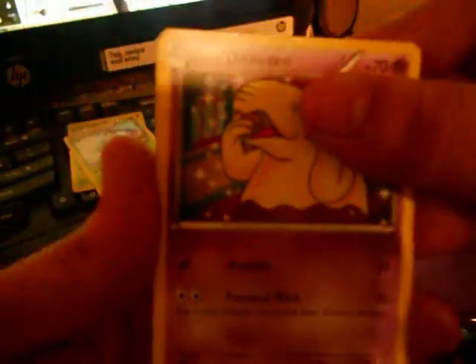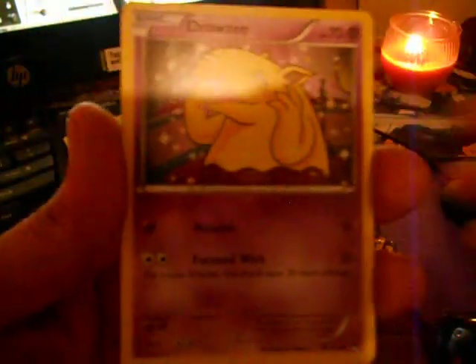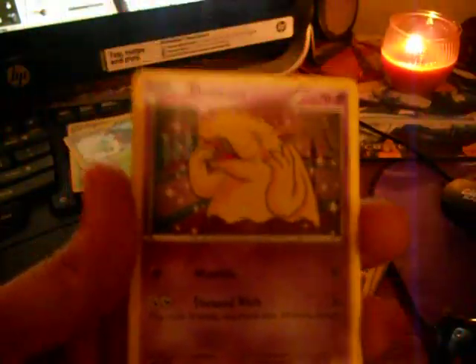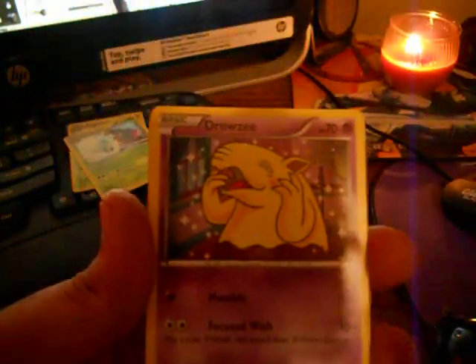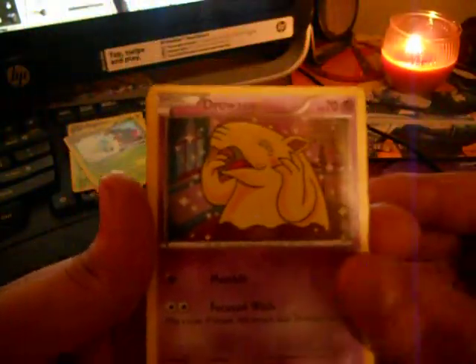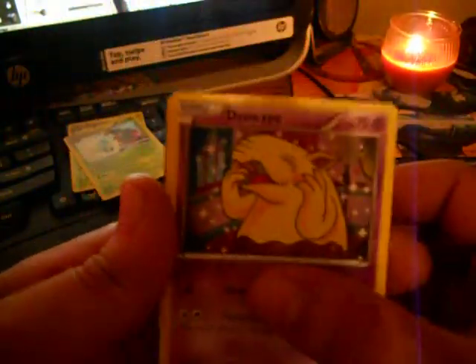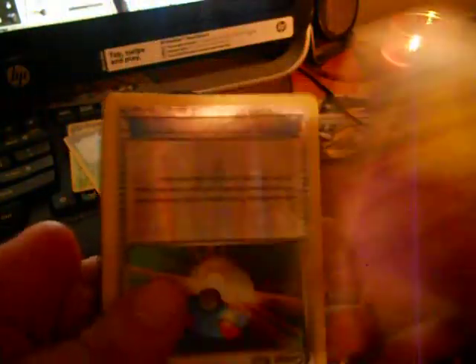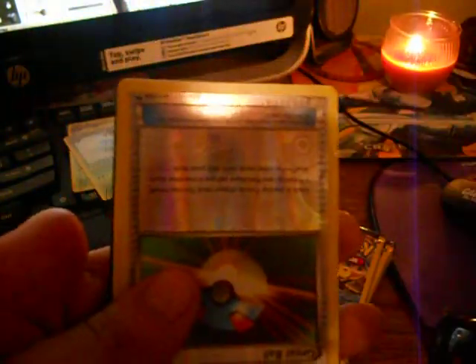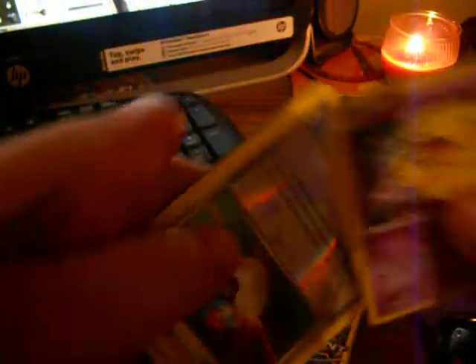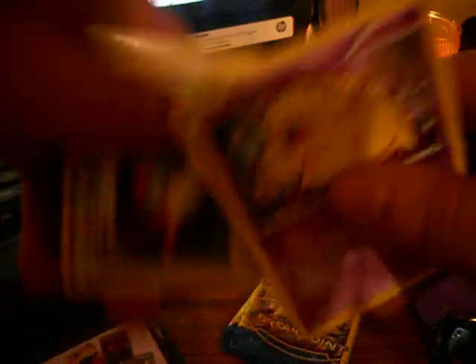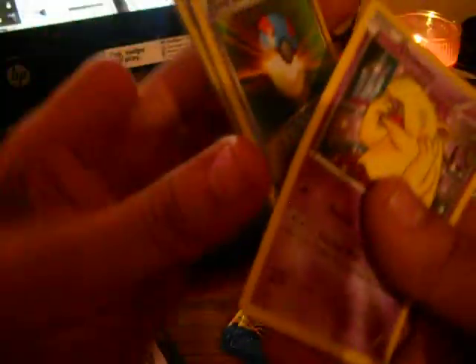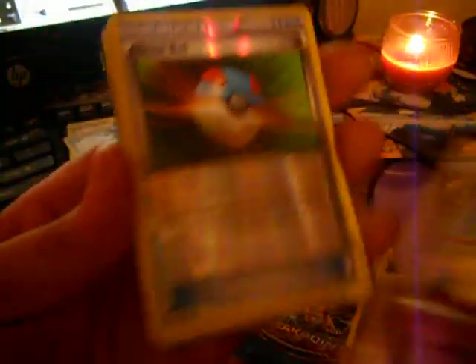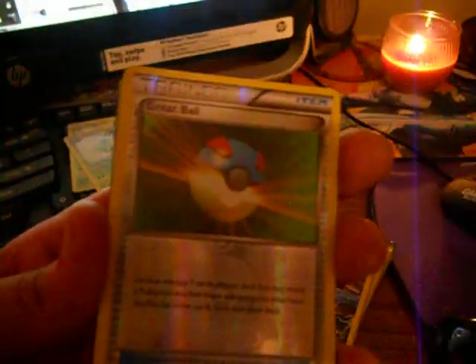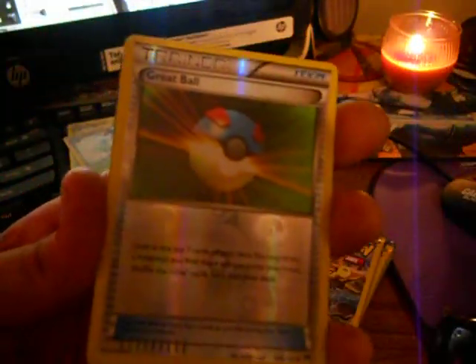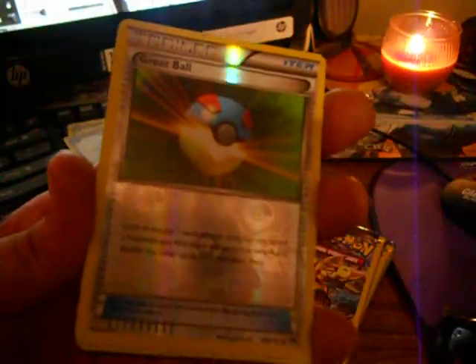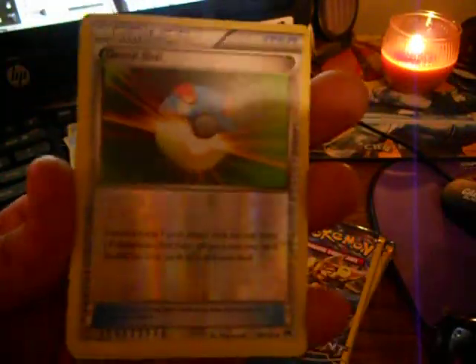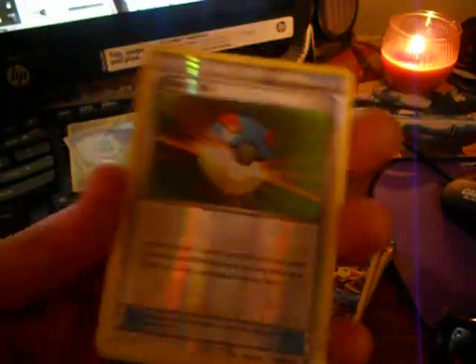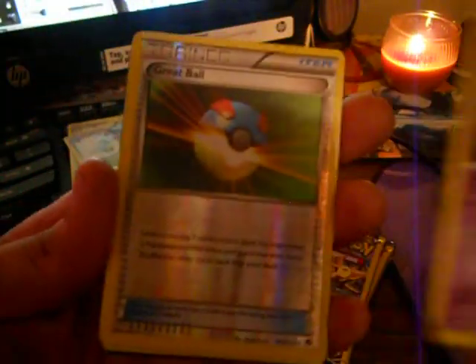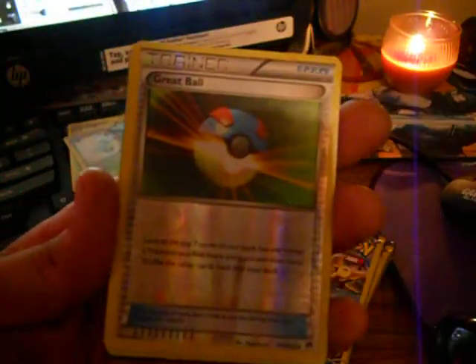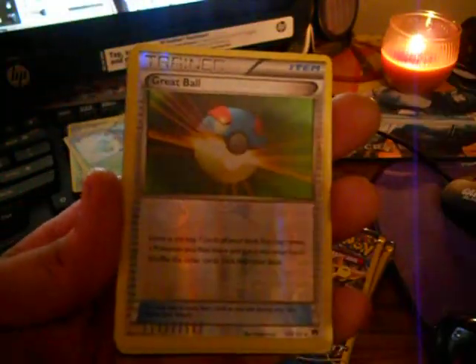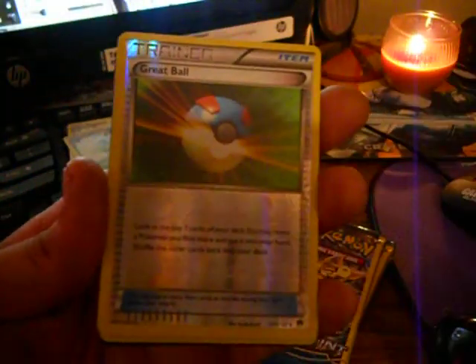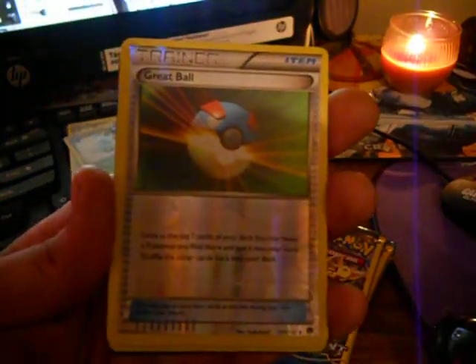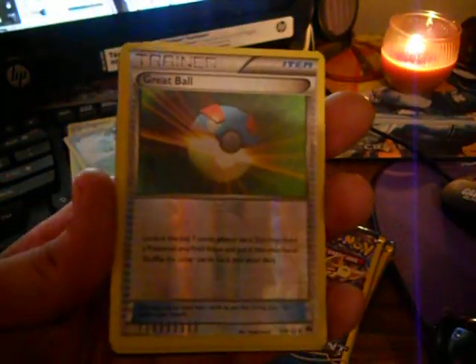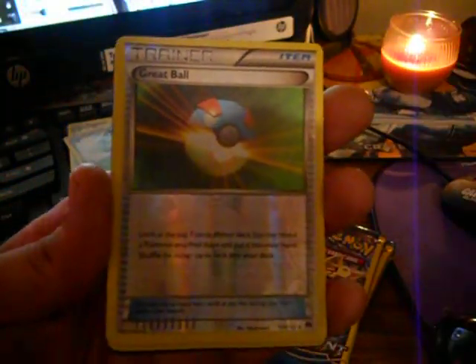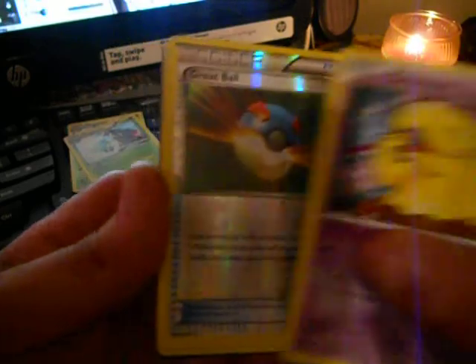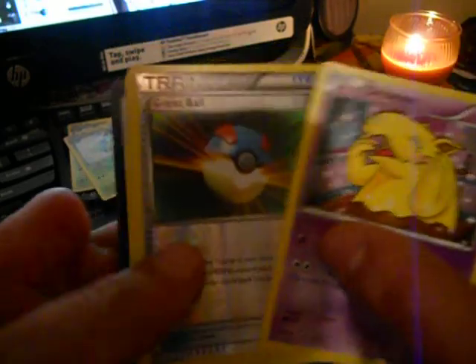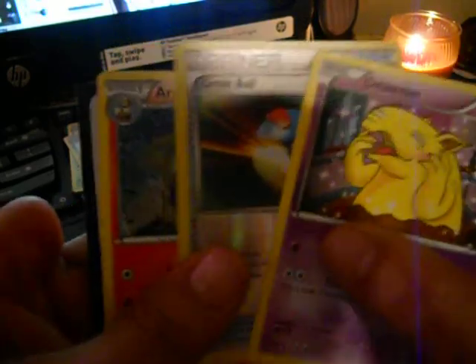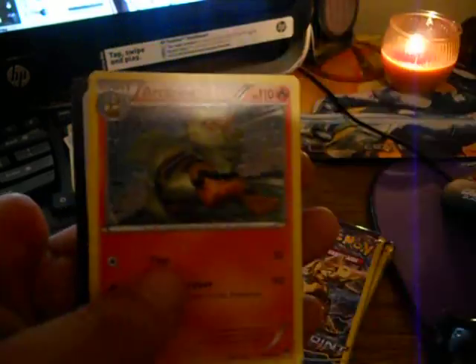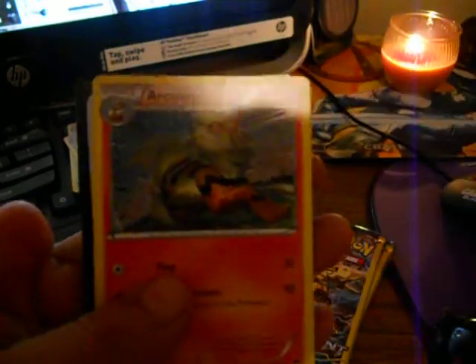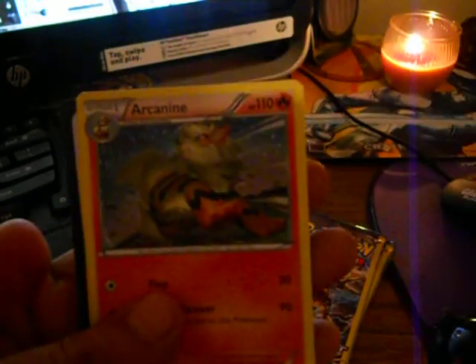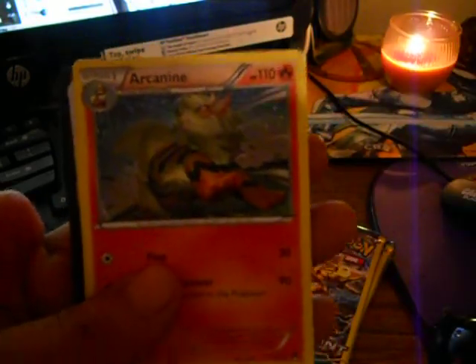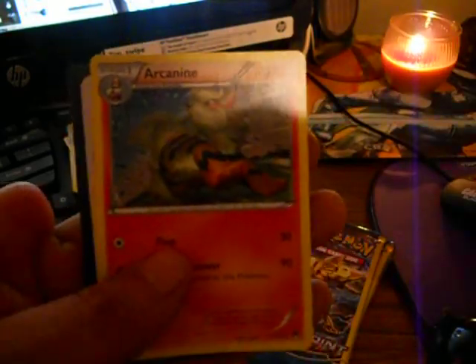Alright, we got a Drowzee, a Hollow Great Ball, and an Arcanine.